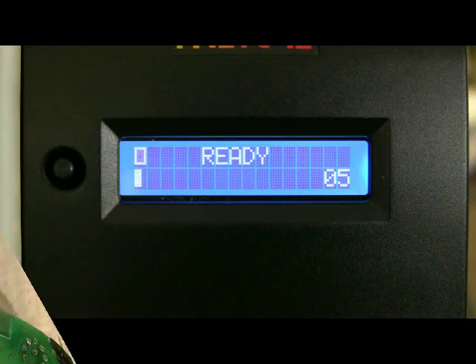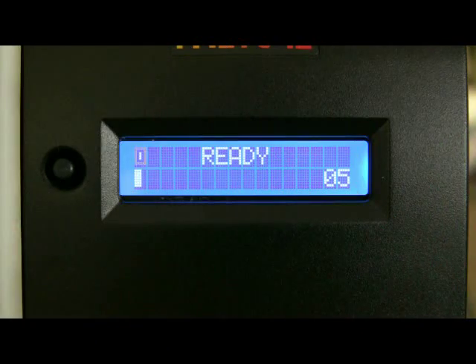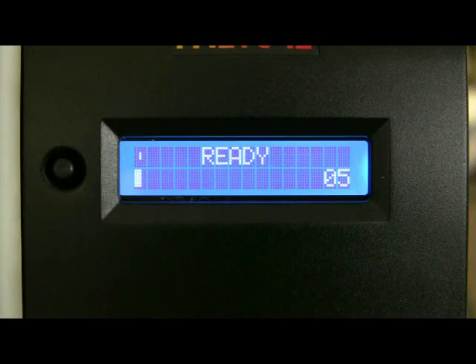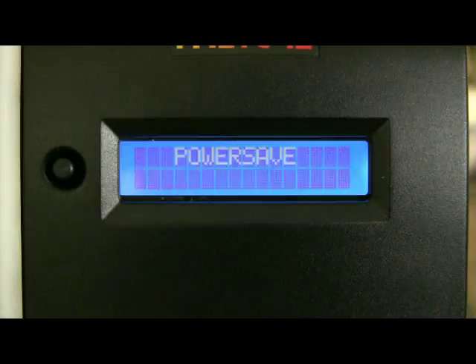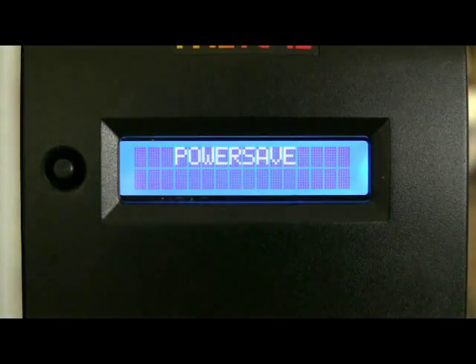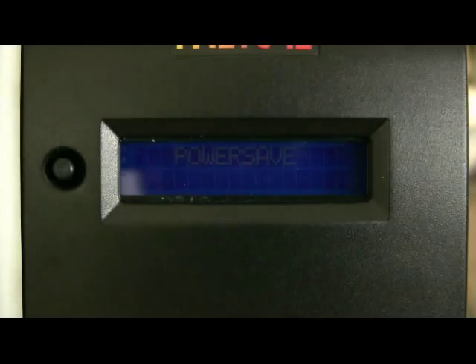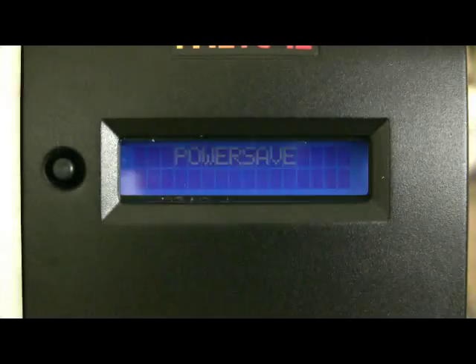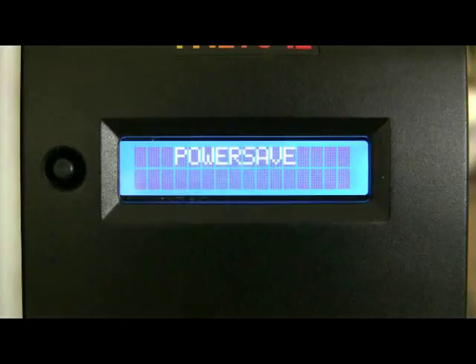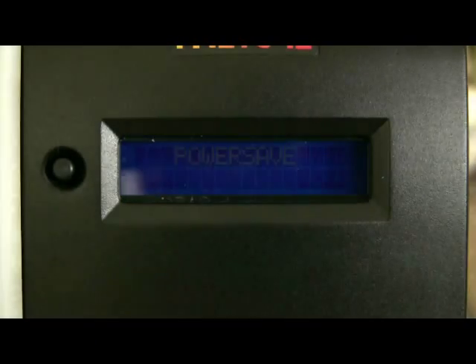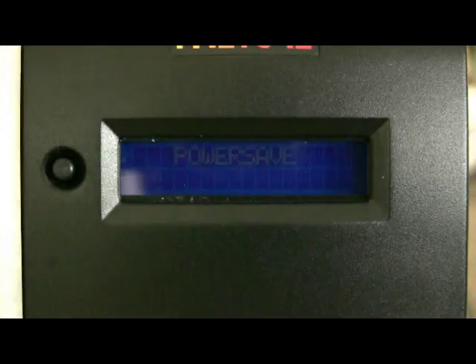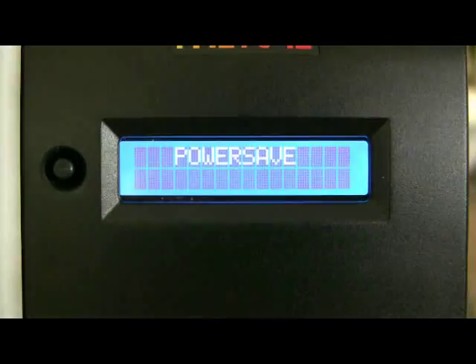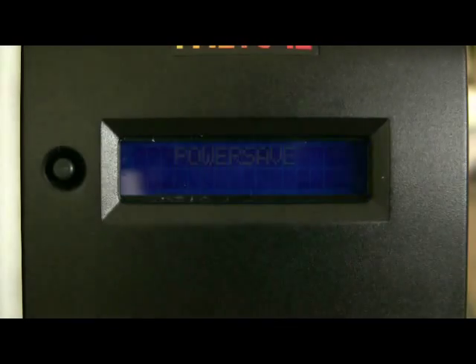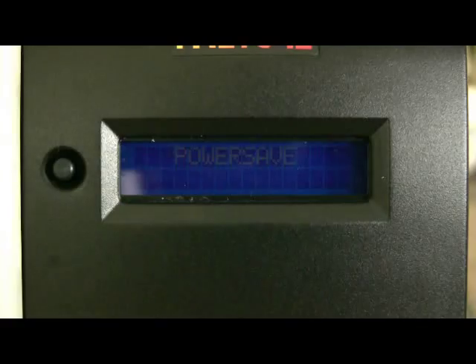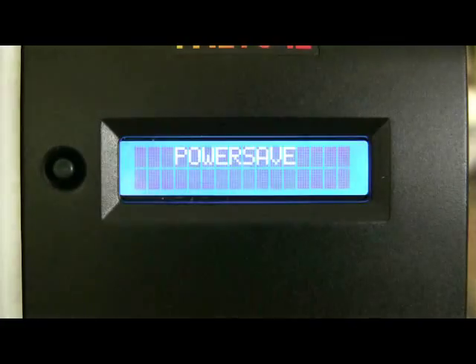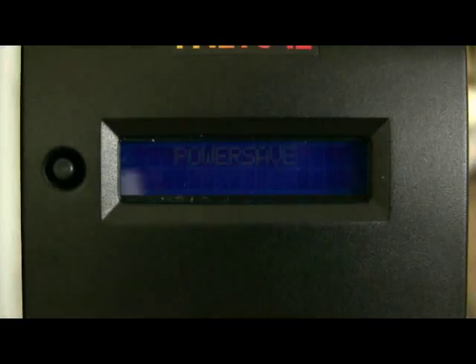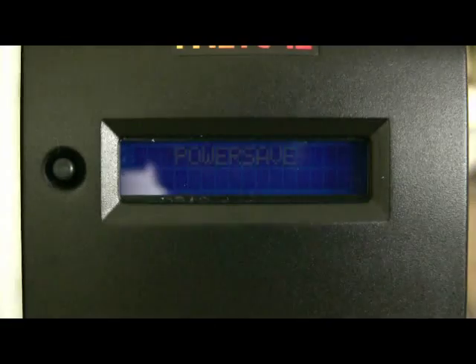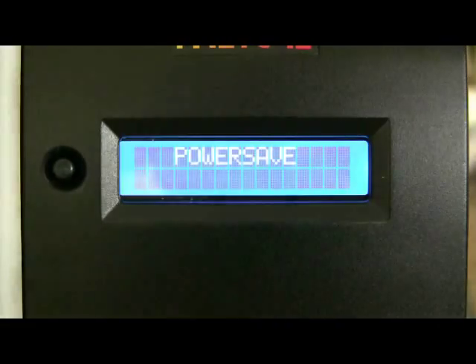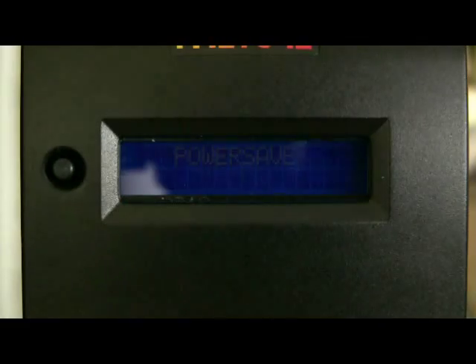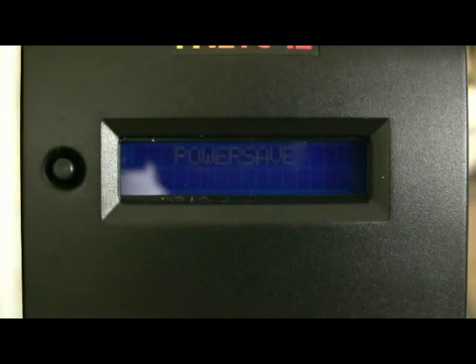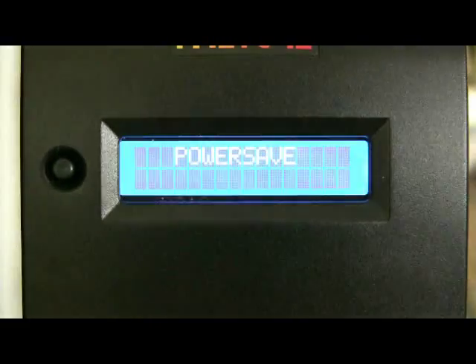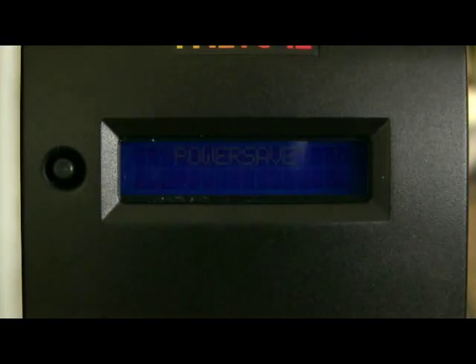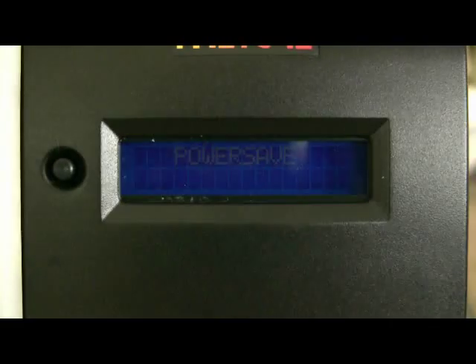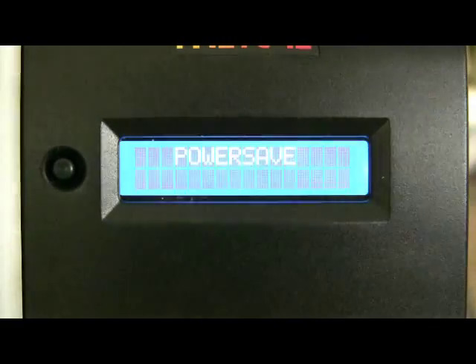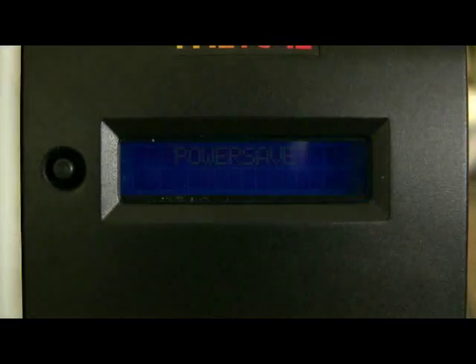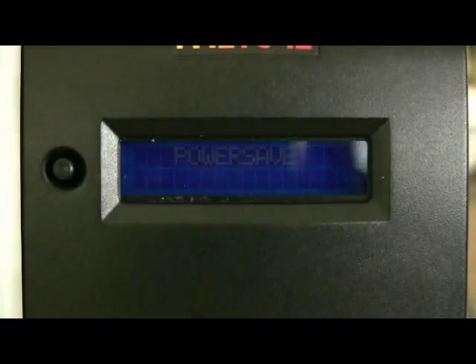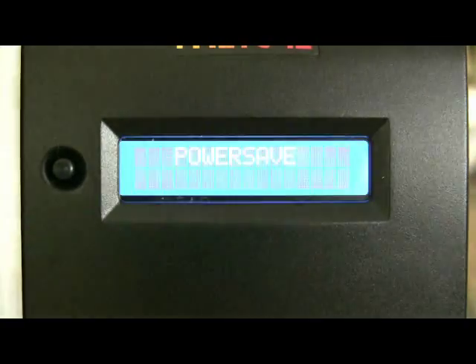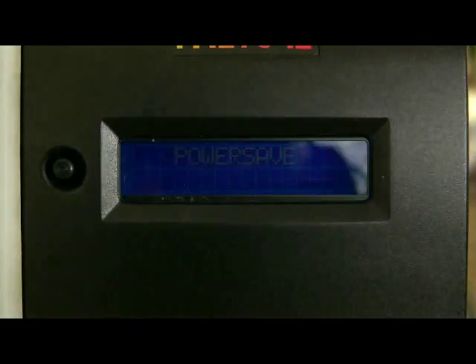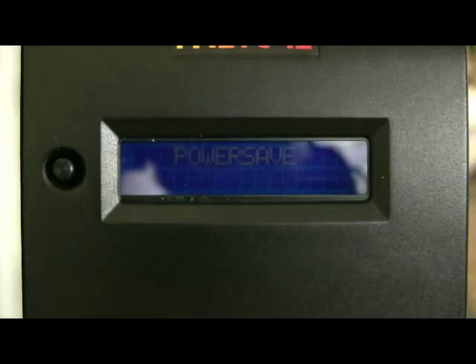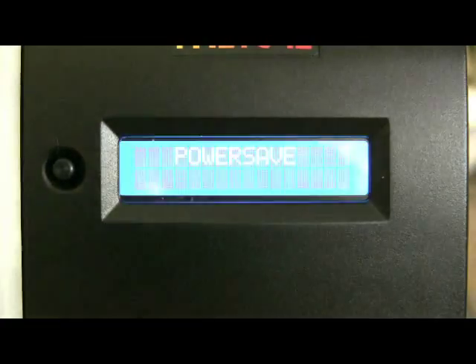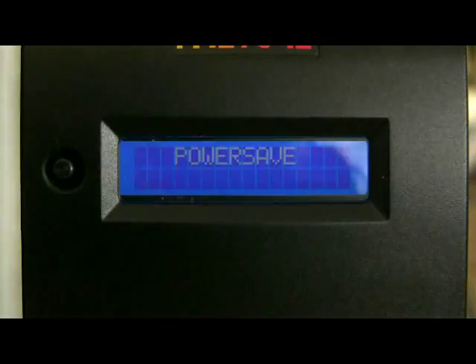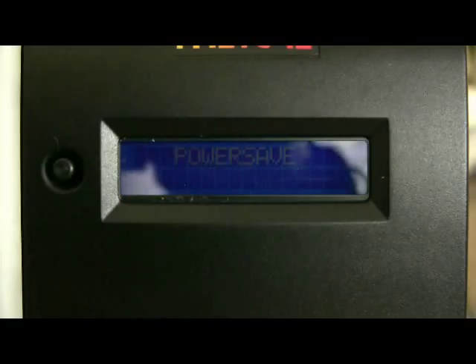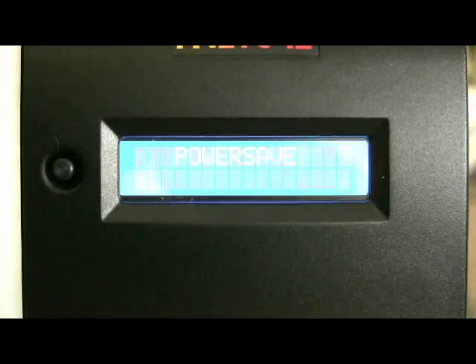If you encounter the system in power save mode, the system has shut down all power to the handpiece. You can reset the system by simply pressing the mode button and the system will return to full power.